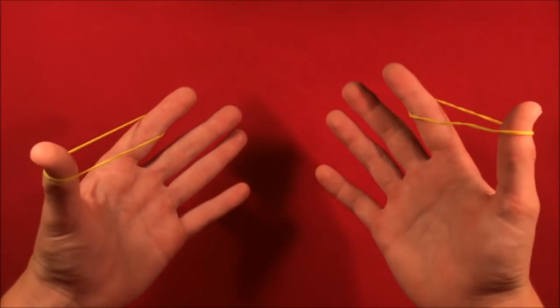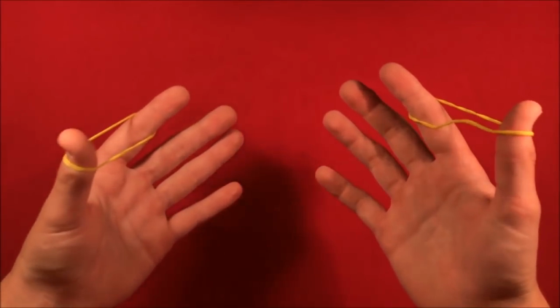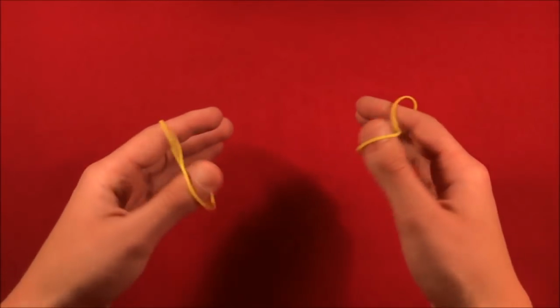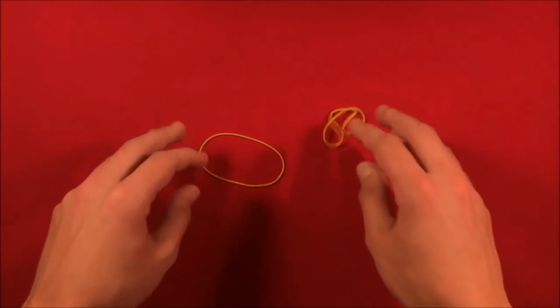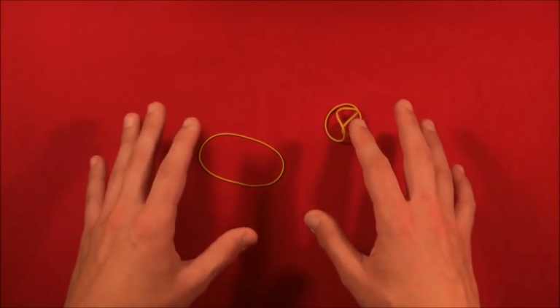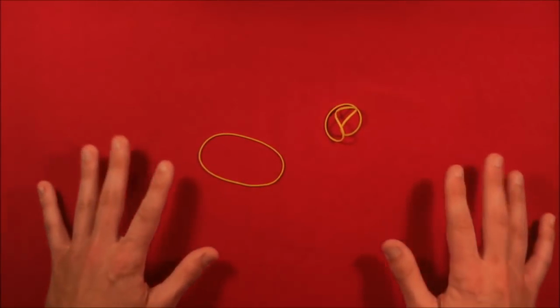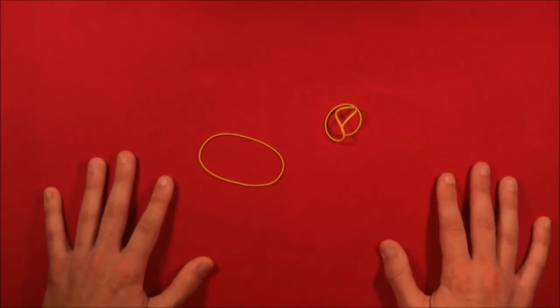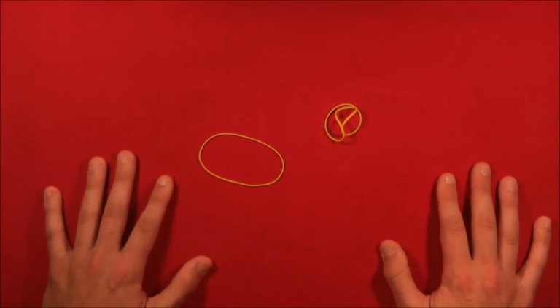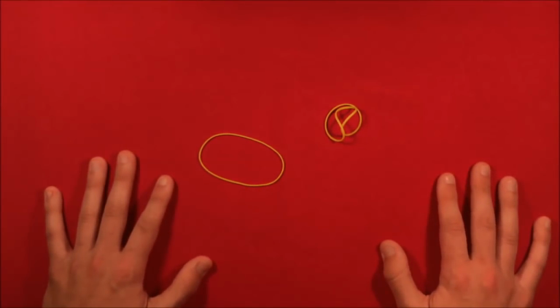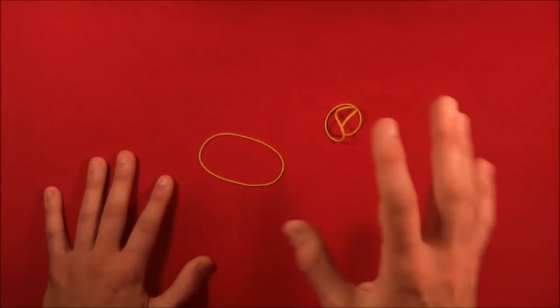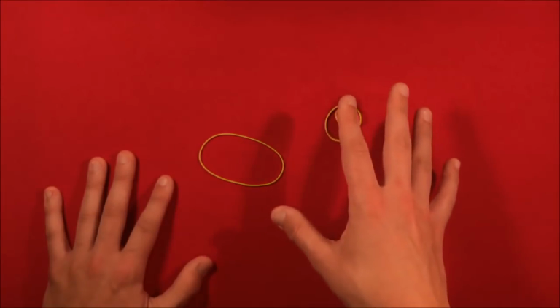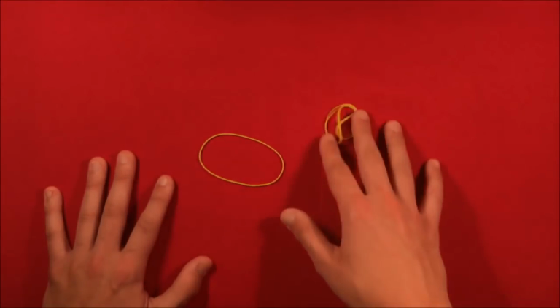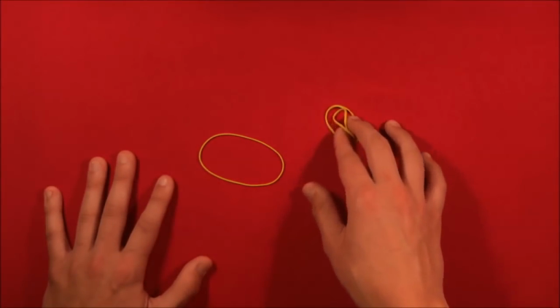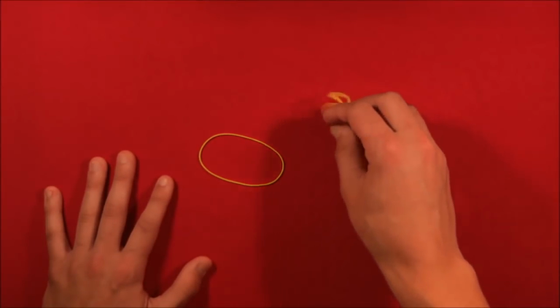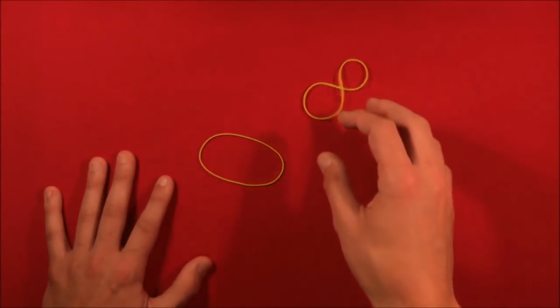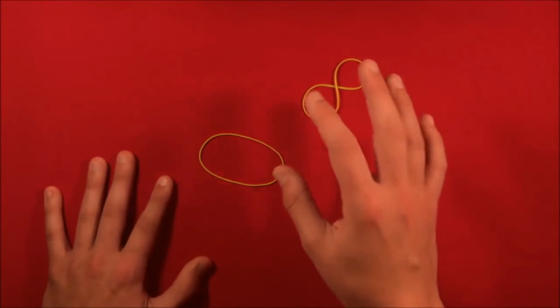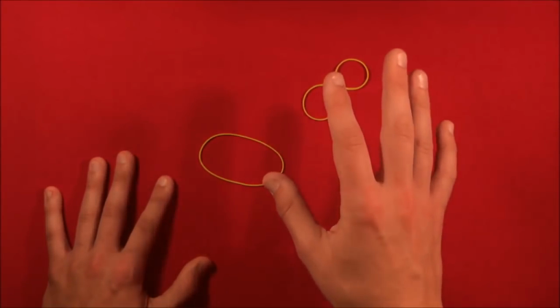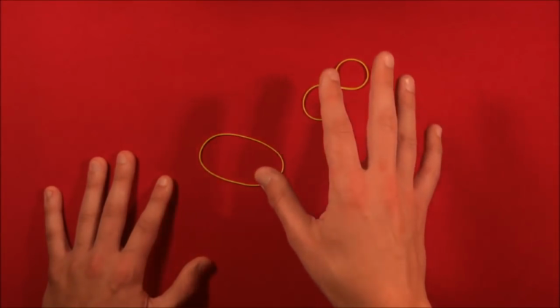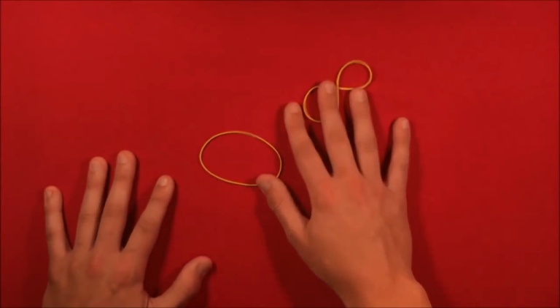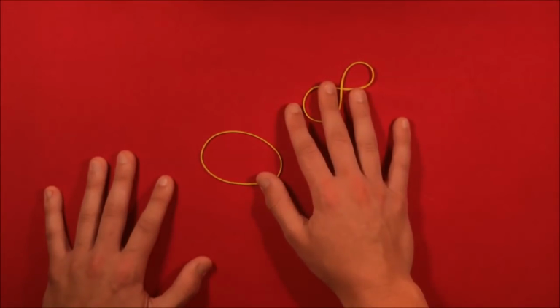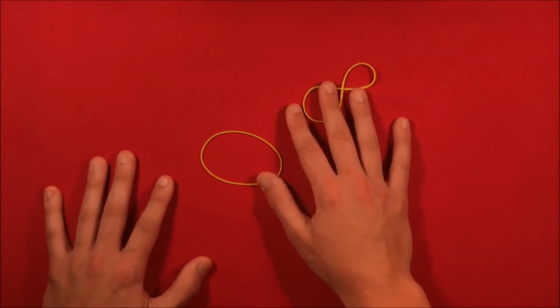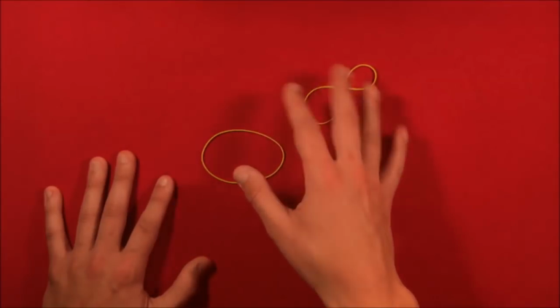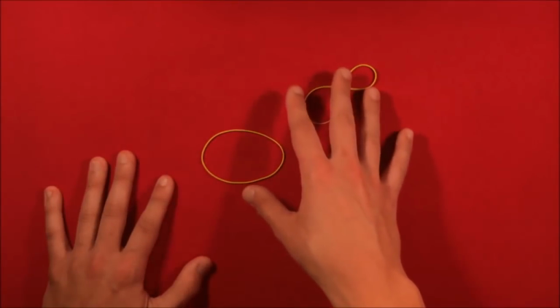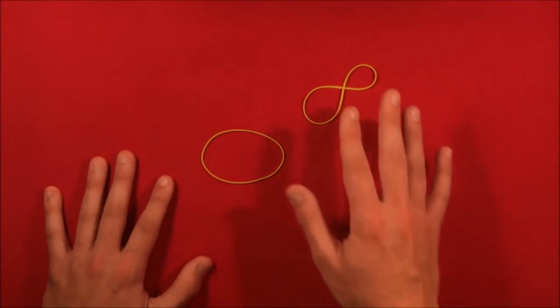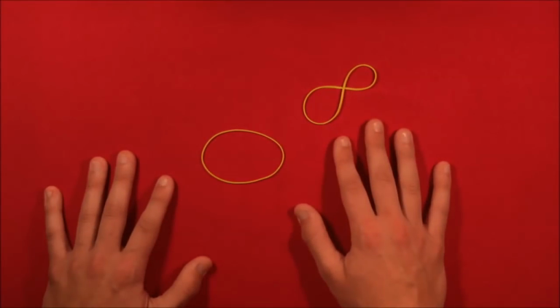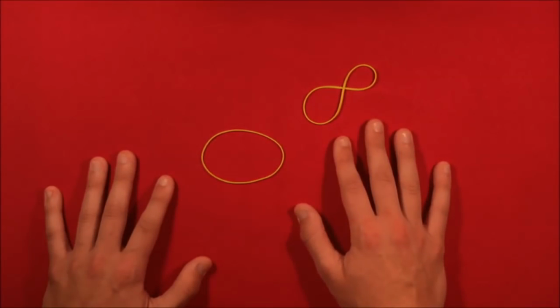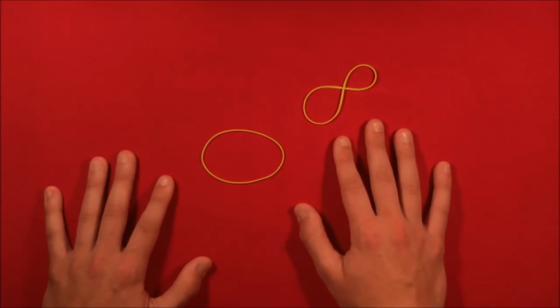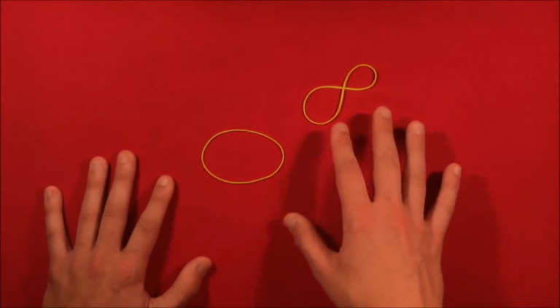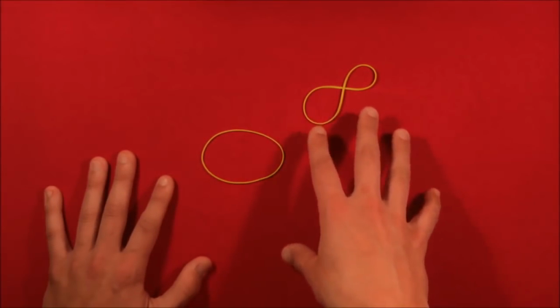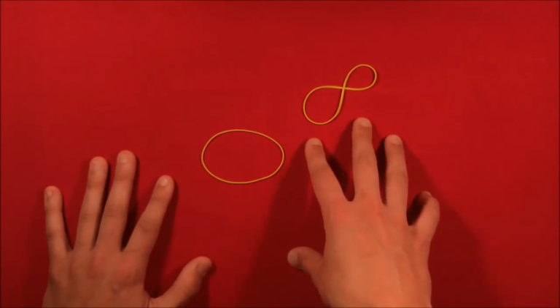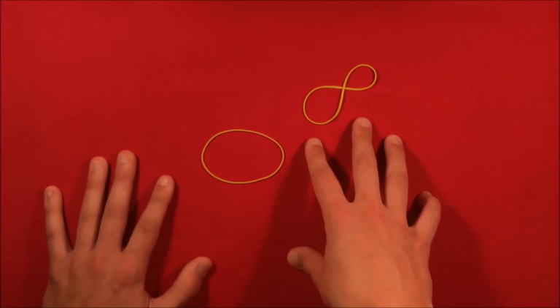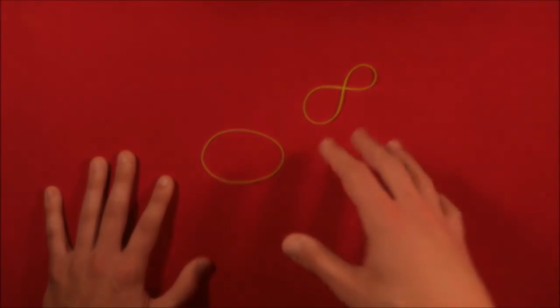You can then show it to the spectator. This is the rubber band trick — I hope you guys like it. It's a little different than card magic, but I hope you're all able to practice this move and do it smoothly. Best of luck and as always, thanks for watching.